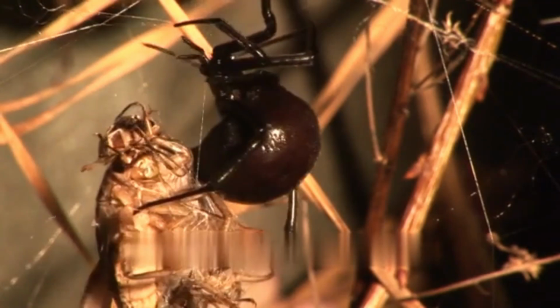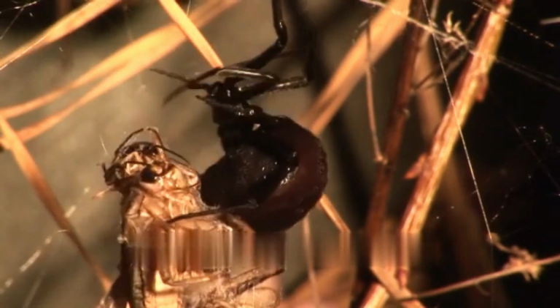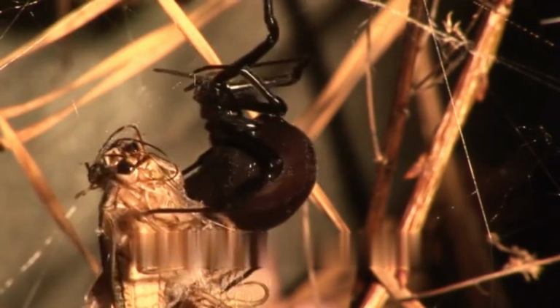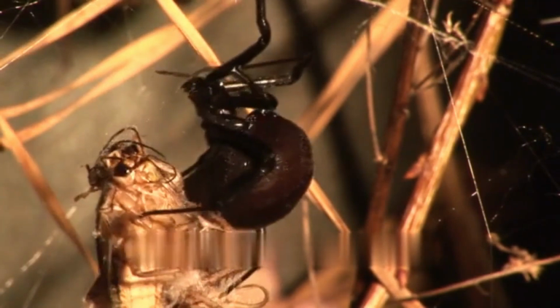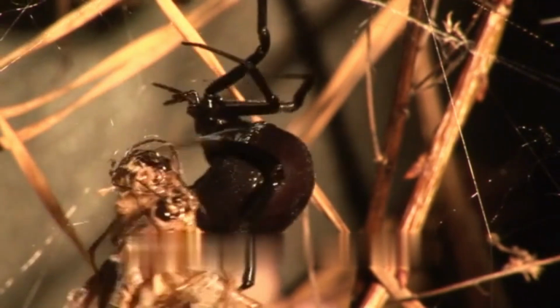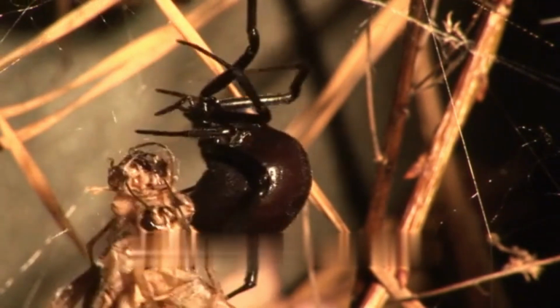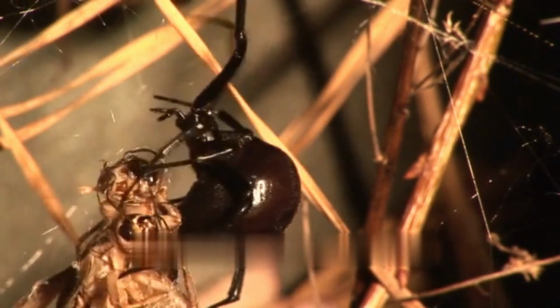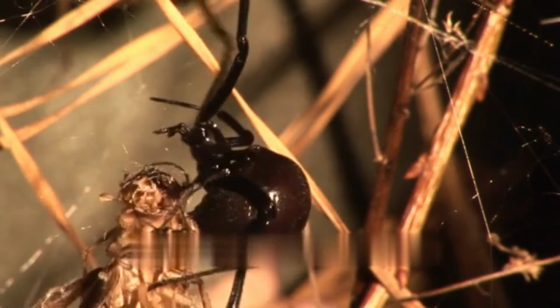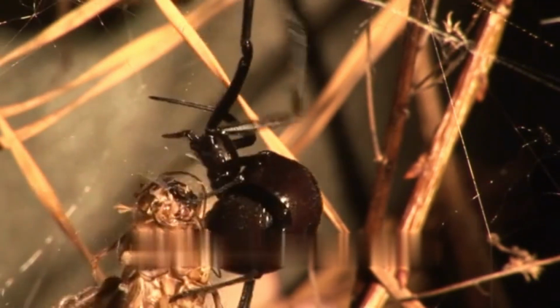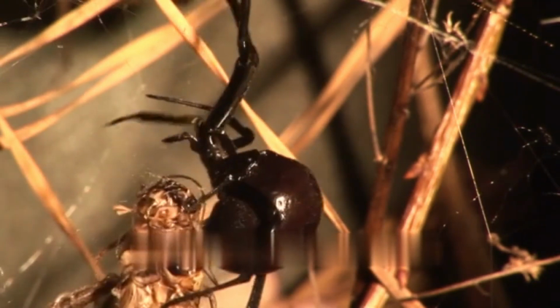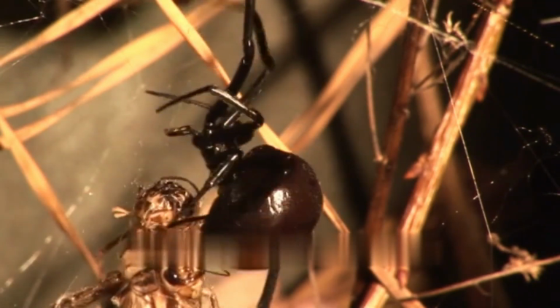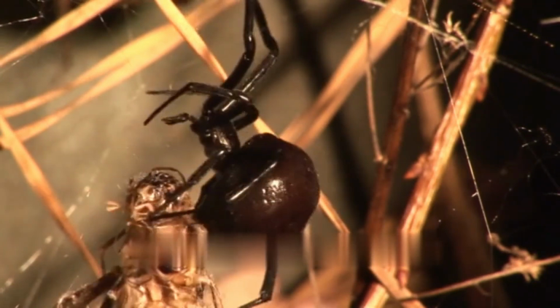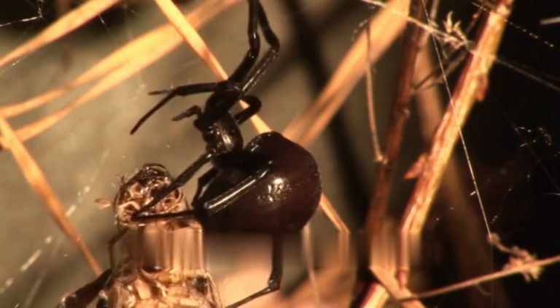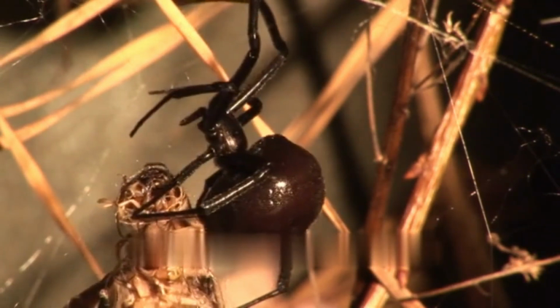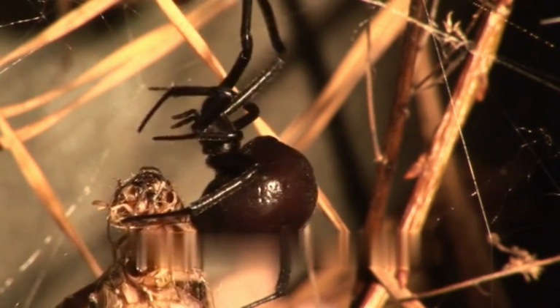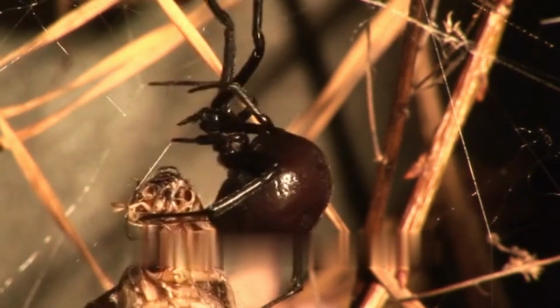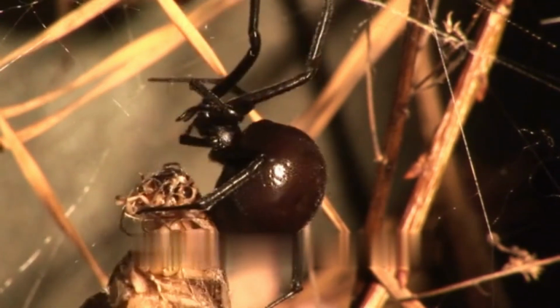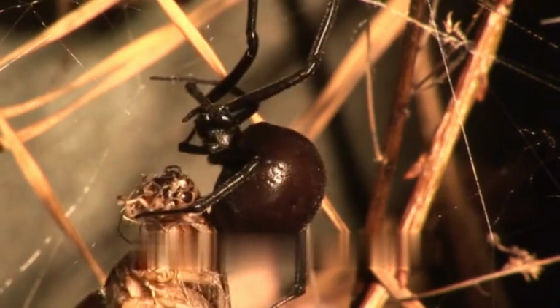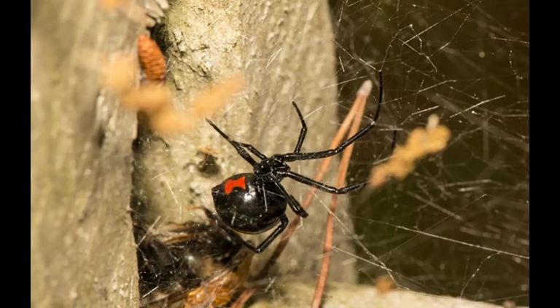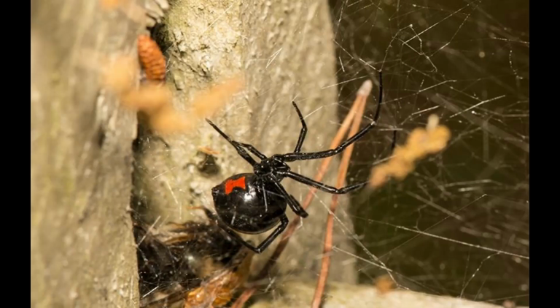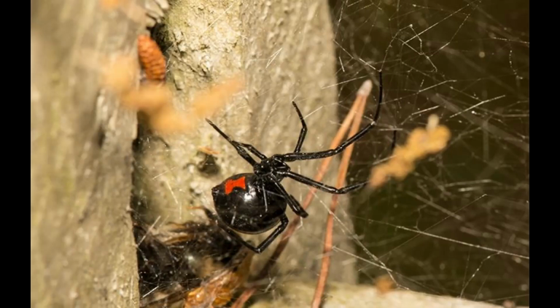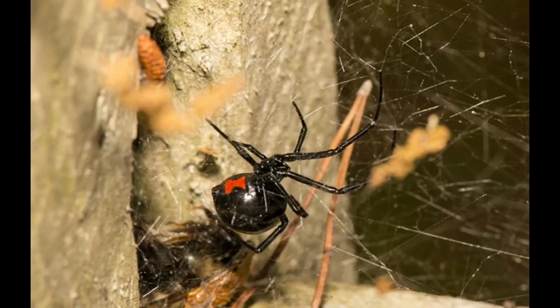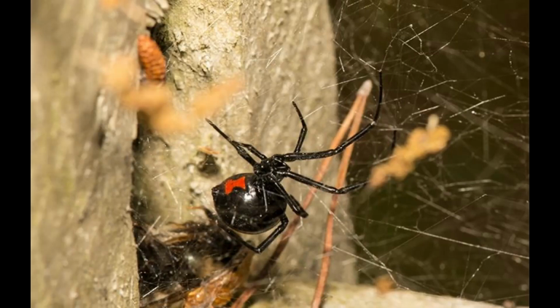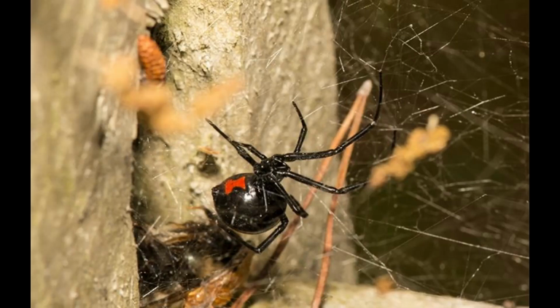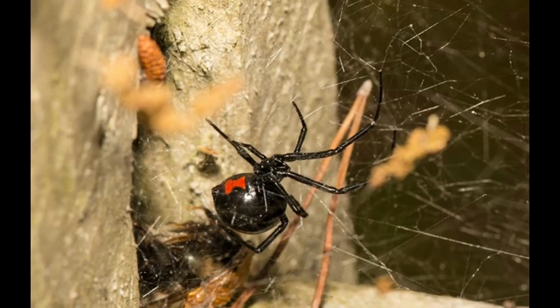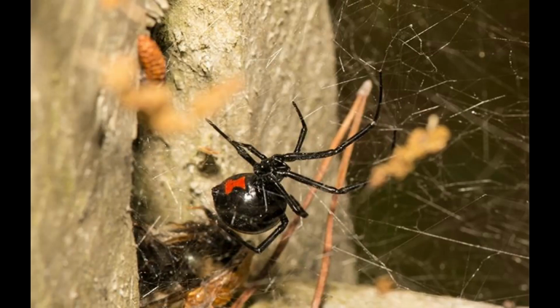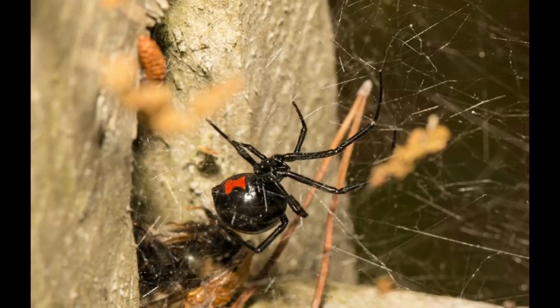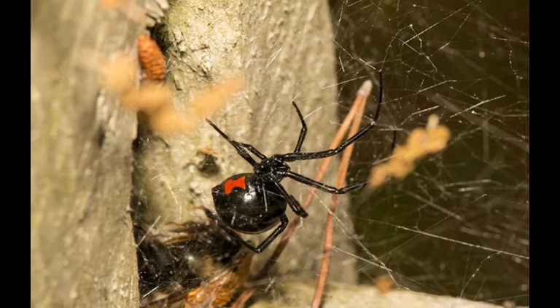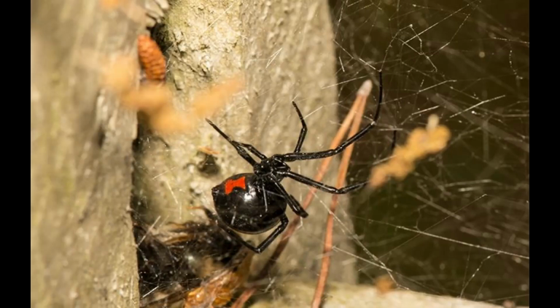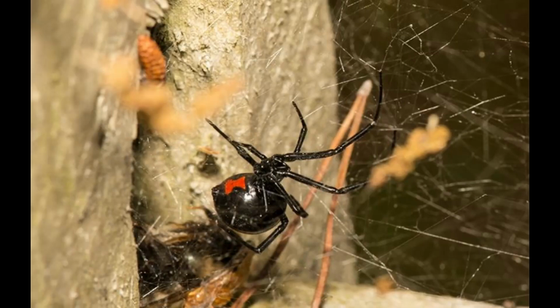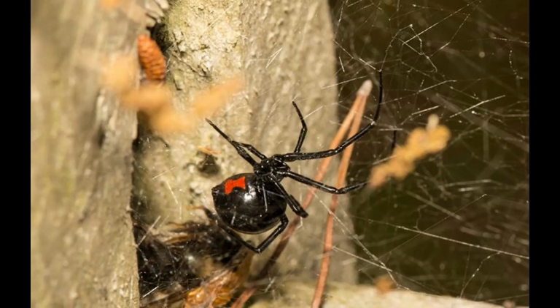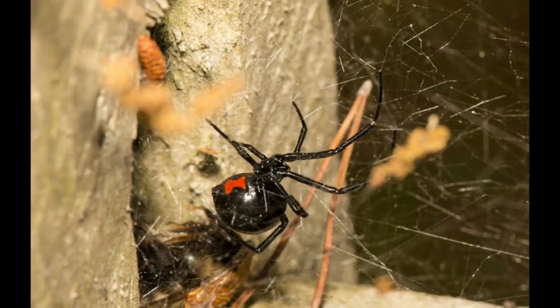This video will explore the characteristics, behavior, habitat, and venom of the black widow spider, and compare it with other spider species.